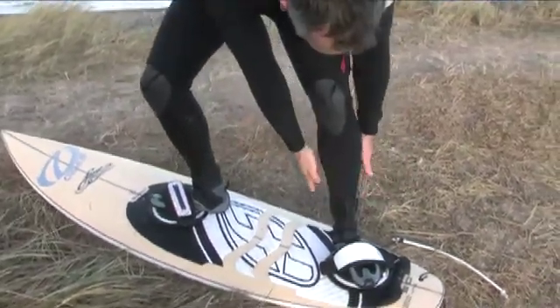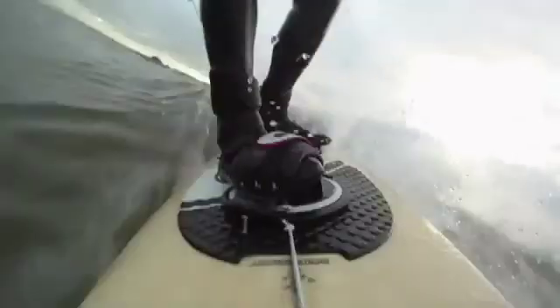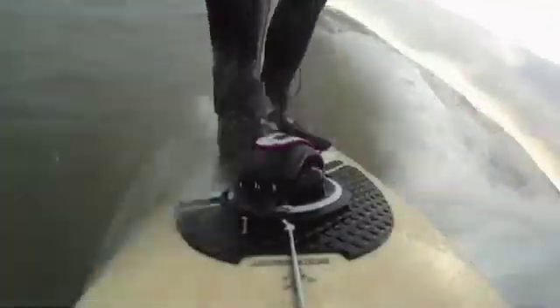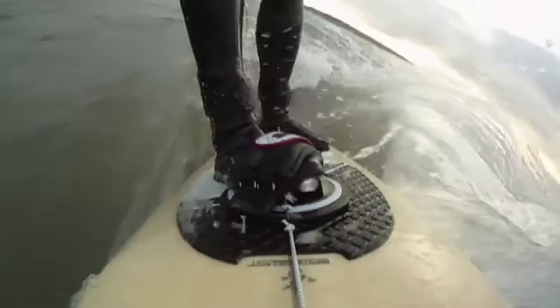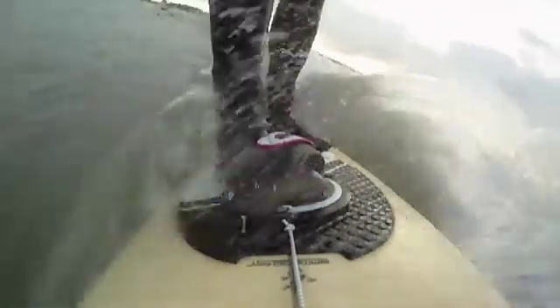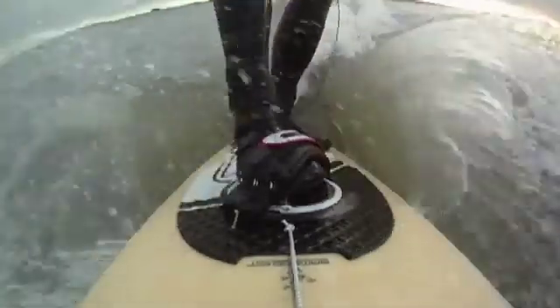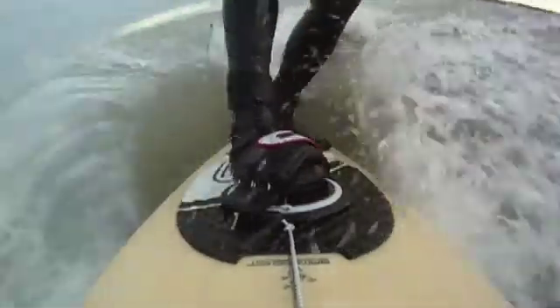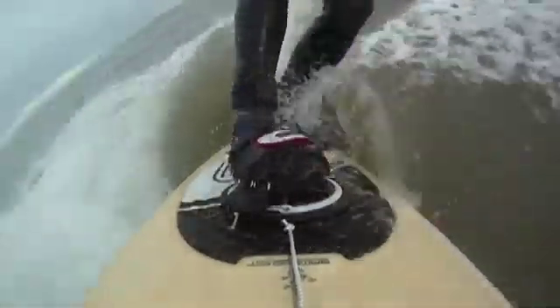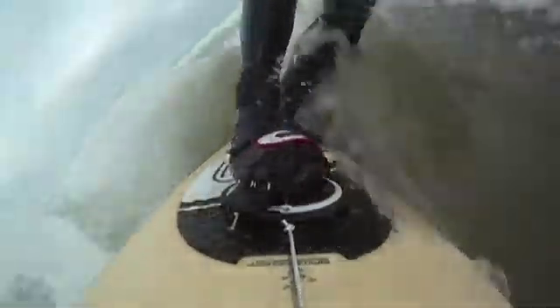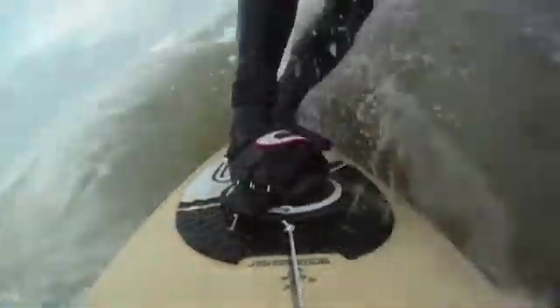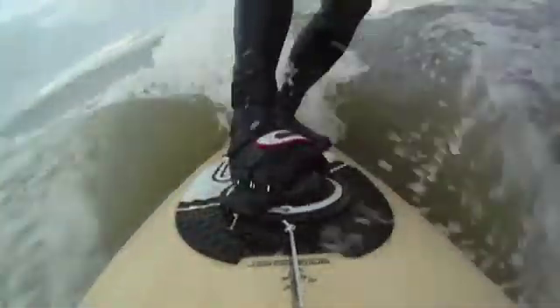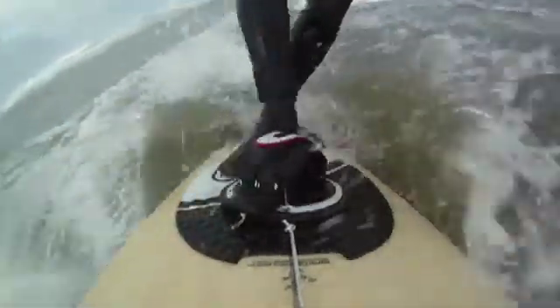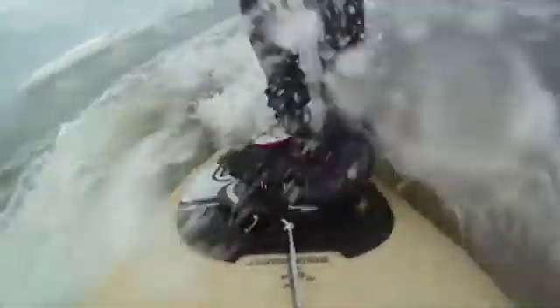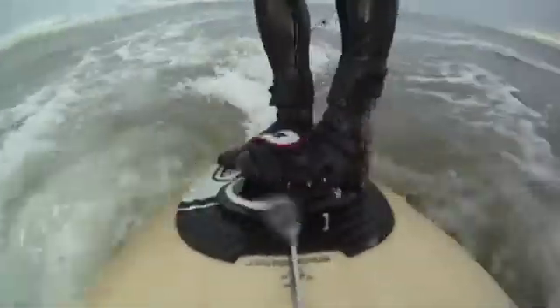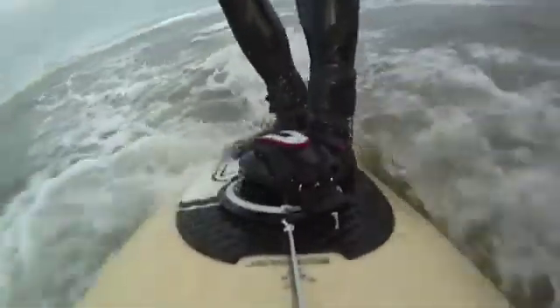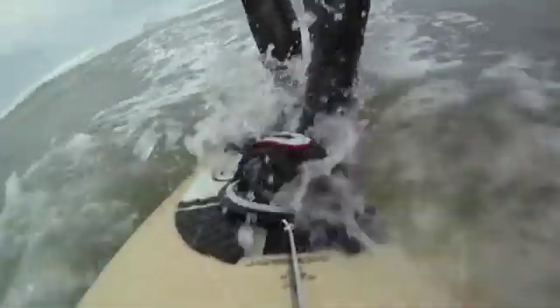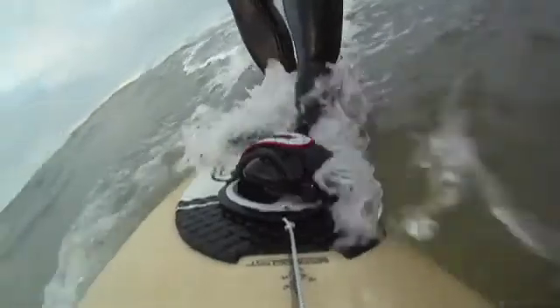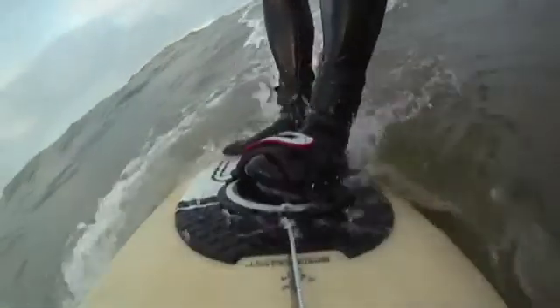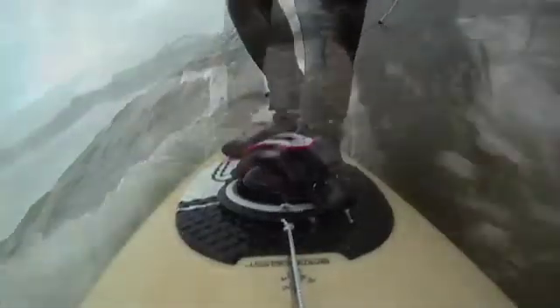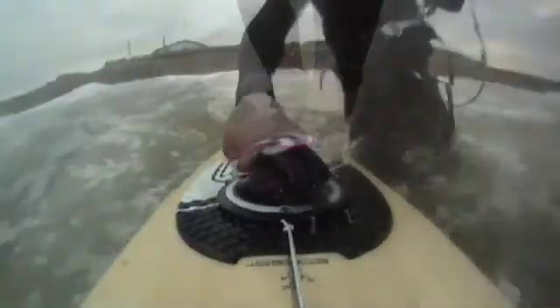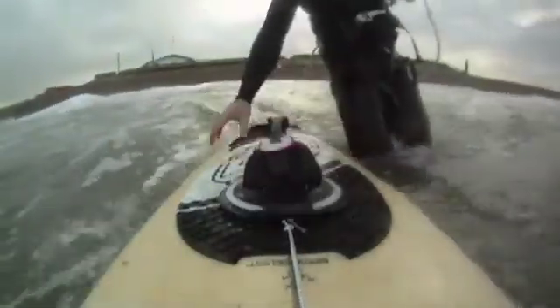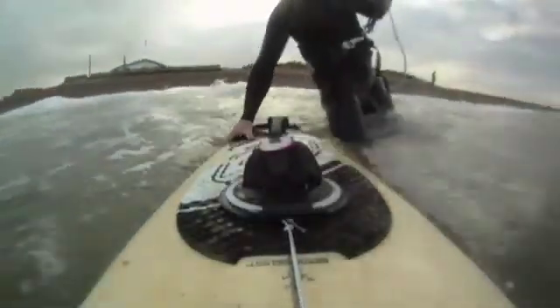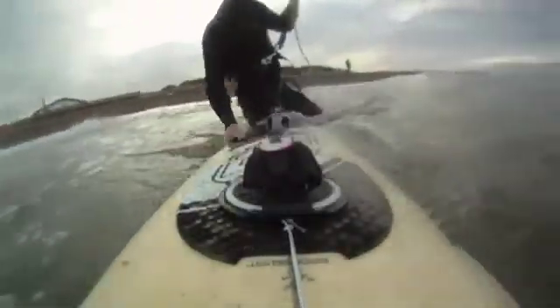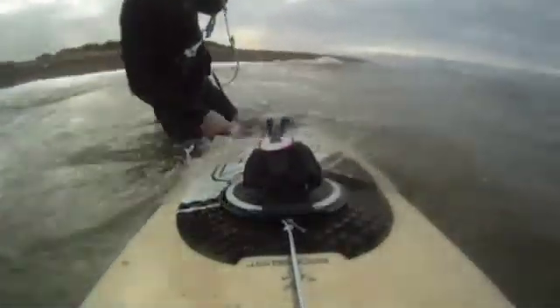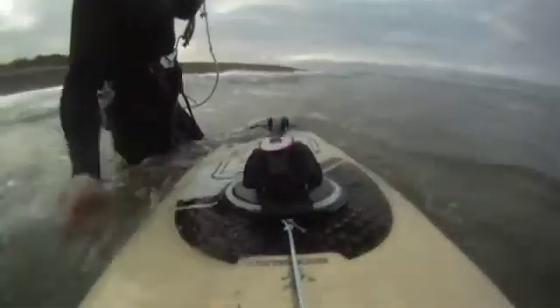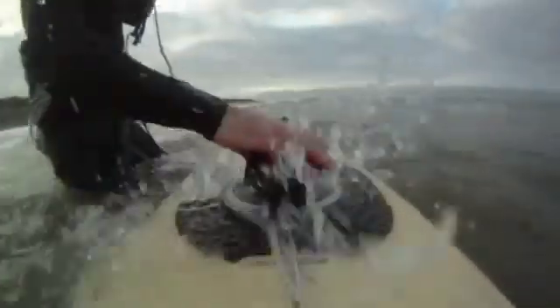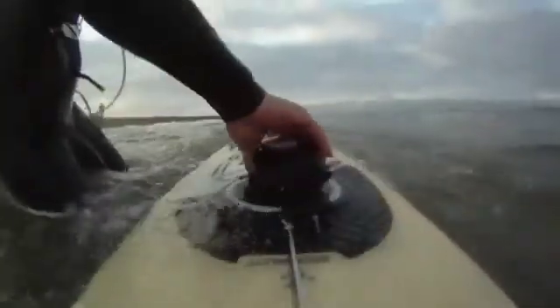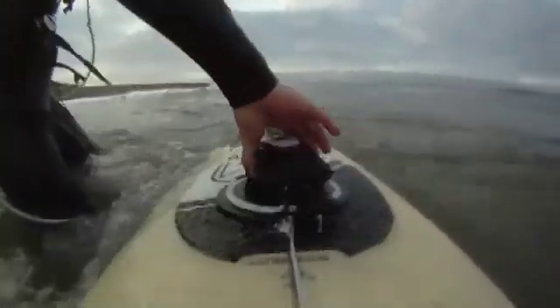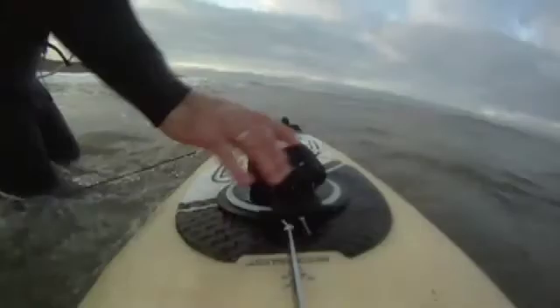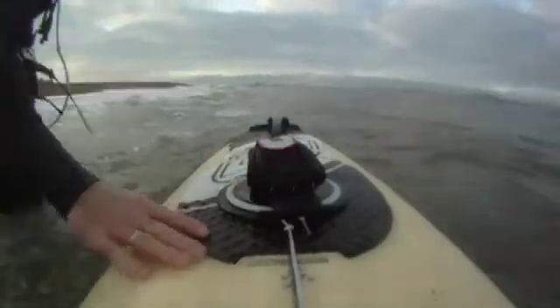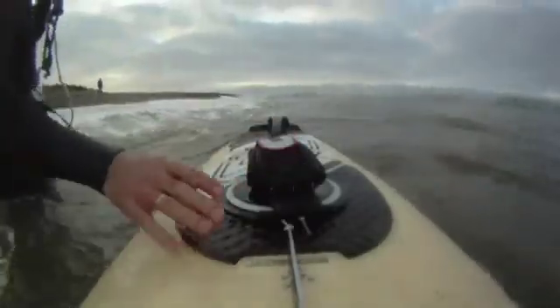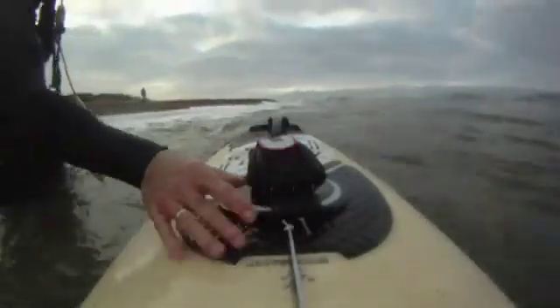Shifting sides on your board becomes much easier because you can turn the strap with your toes and just slide in. The rotating disc is designed so that sand can get washed away when rotating the disc under water.